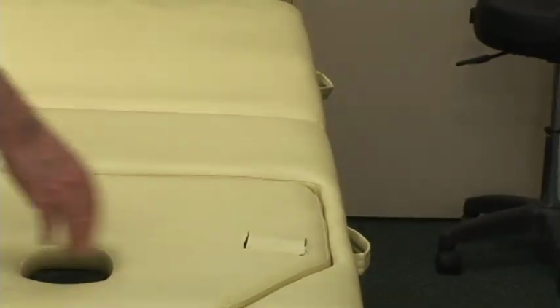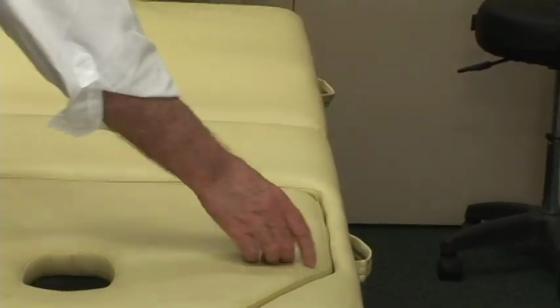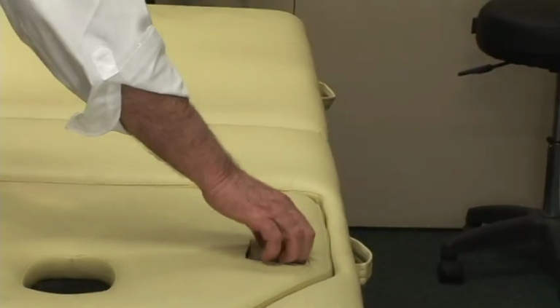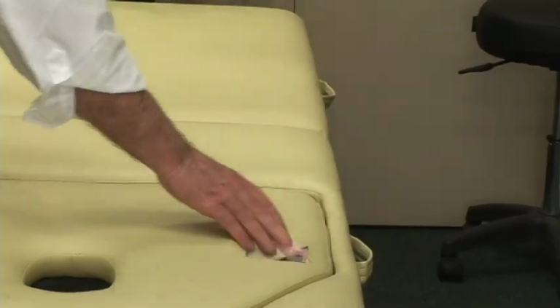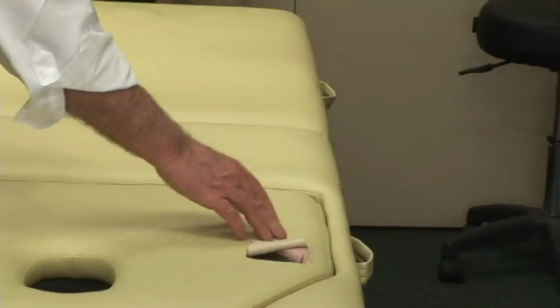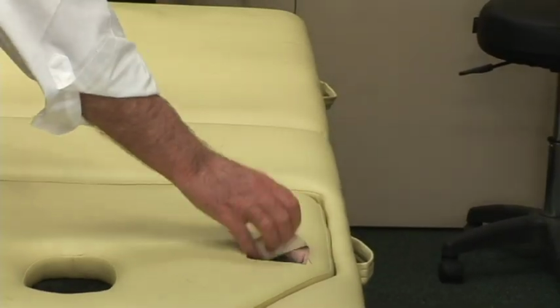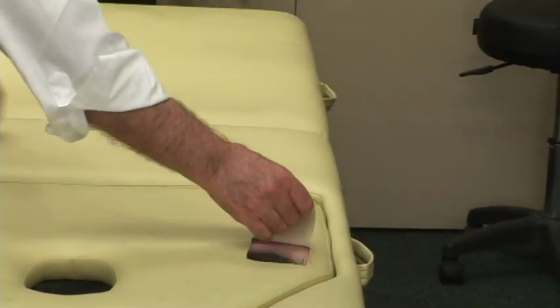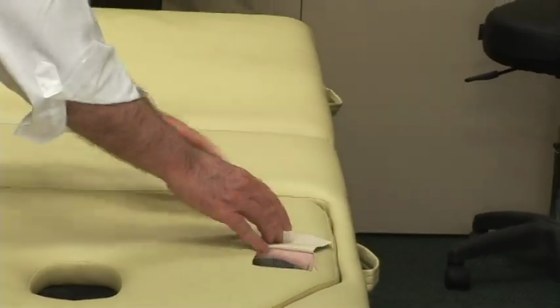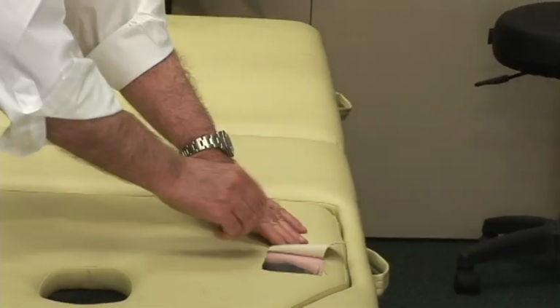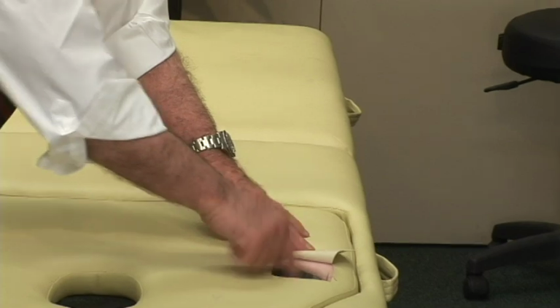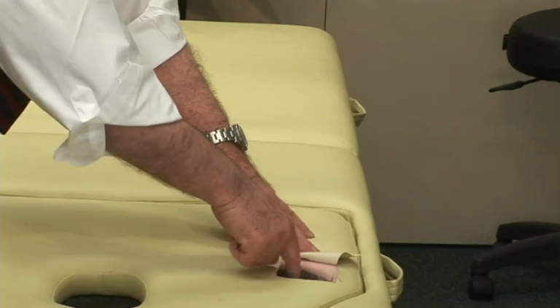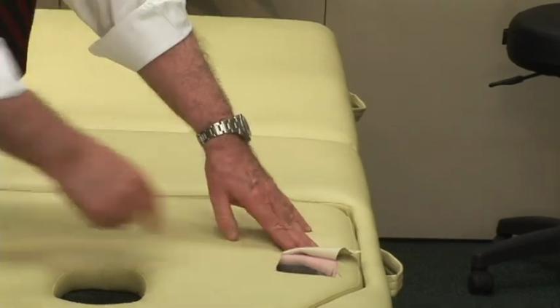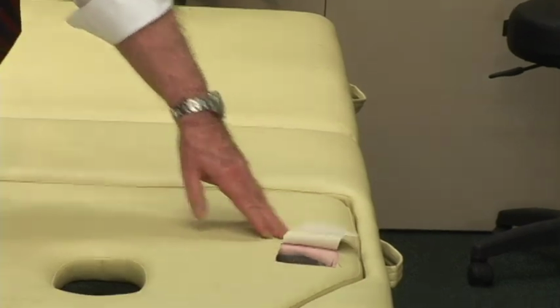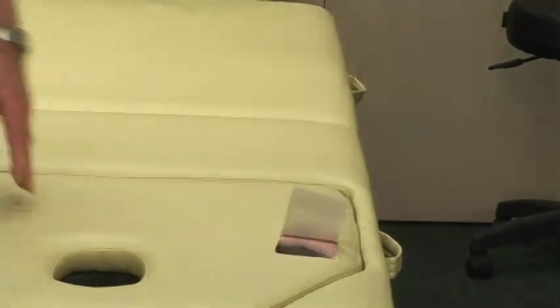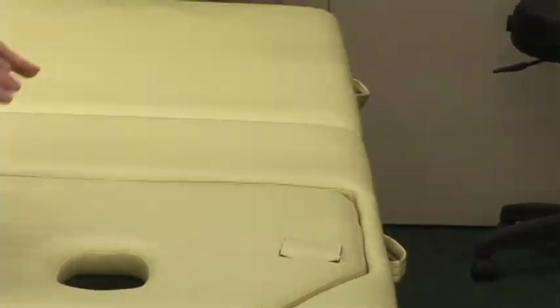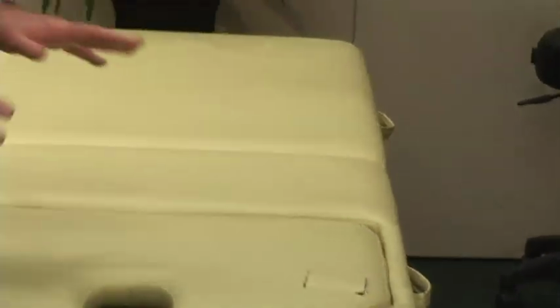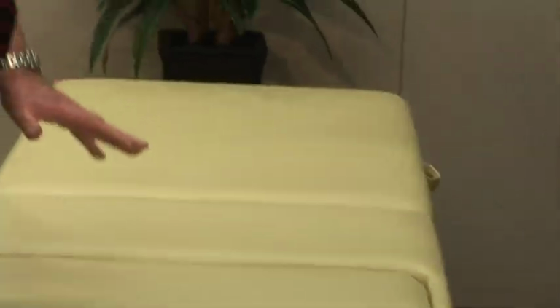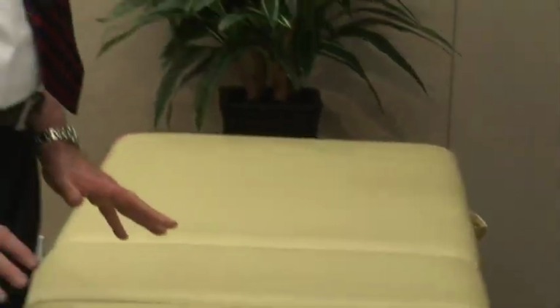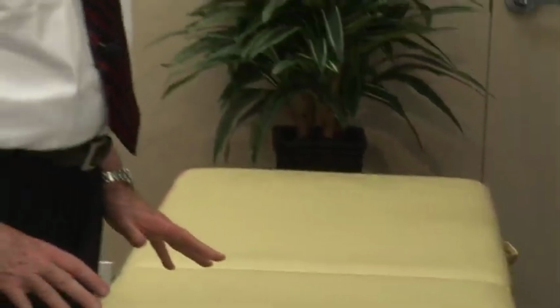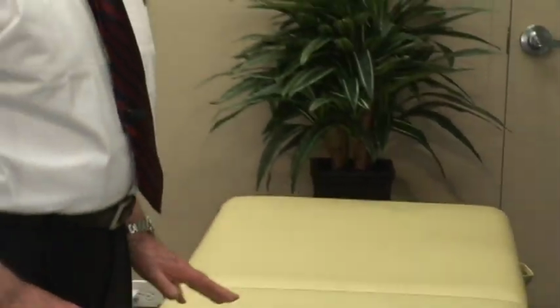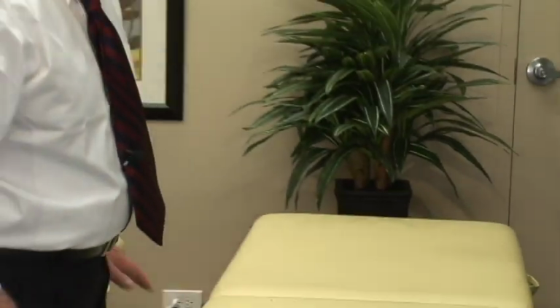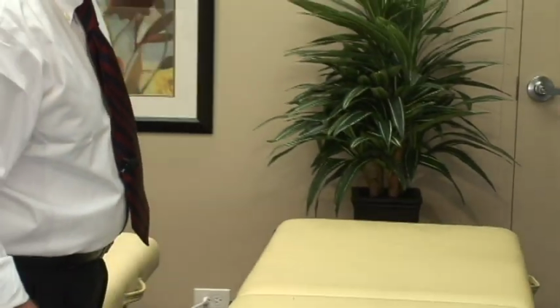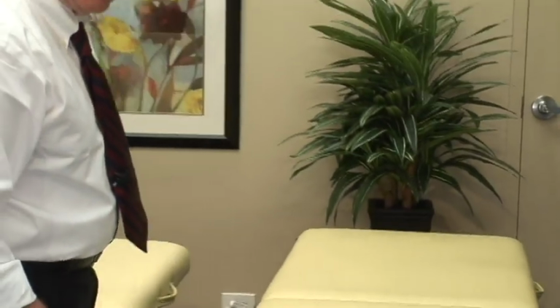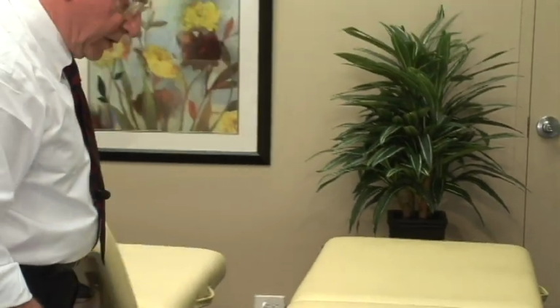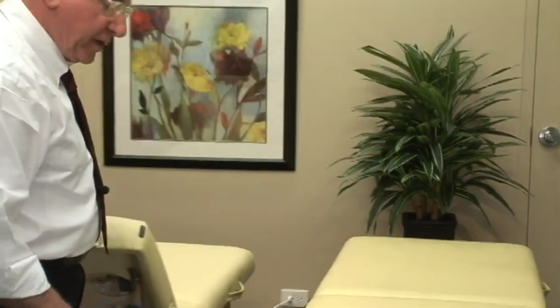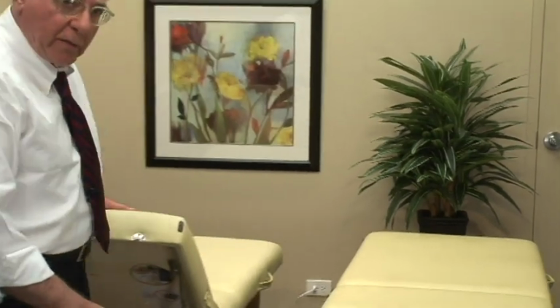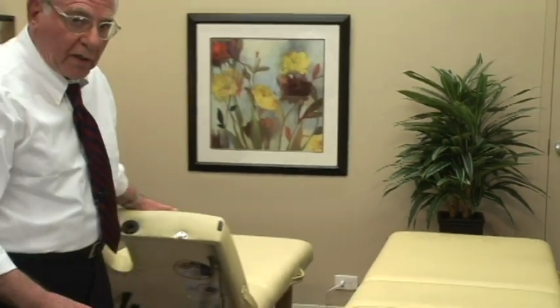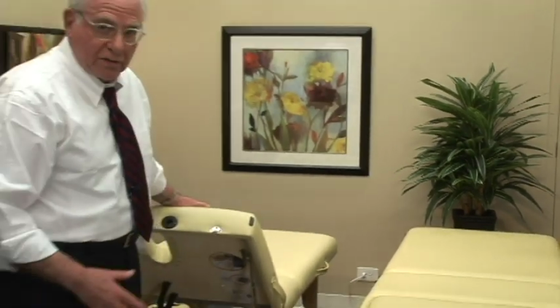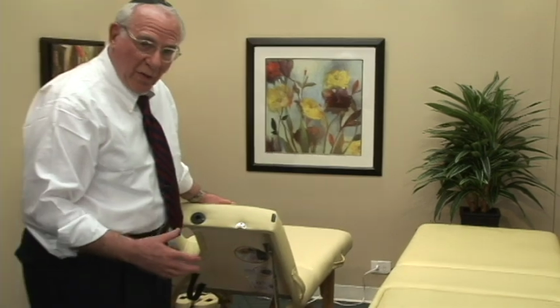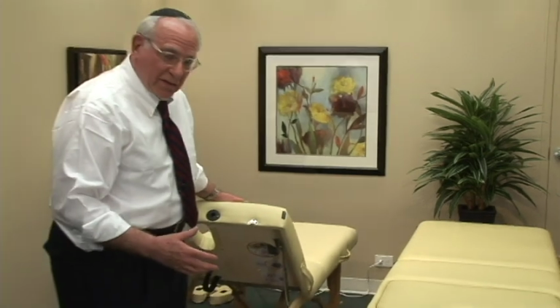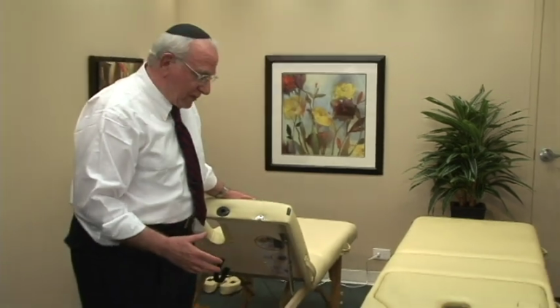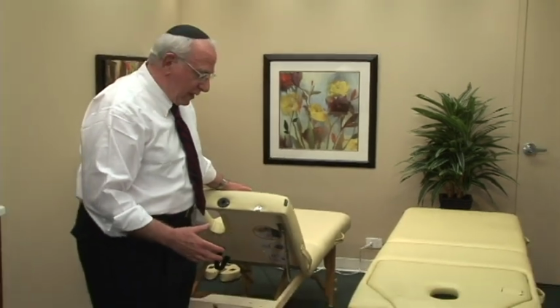You might expect it's not there — and there is no reinforcement block on this table. But I guarantee you there is one on ours, because we don't want the stuff to break.